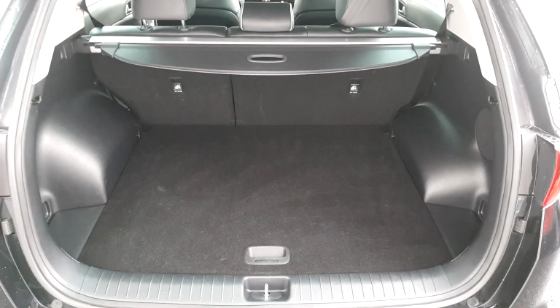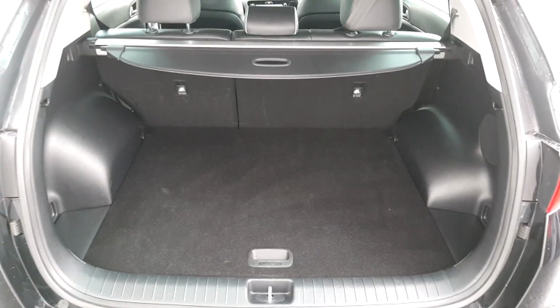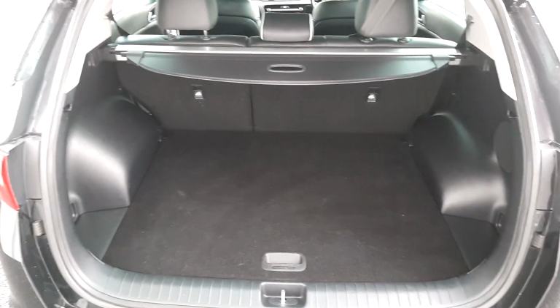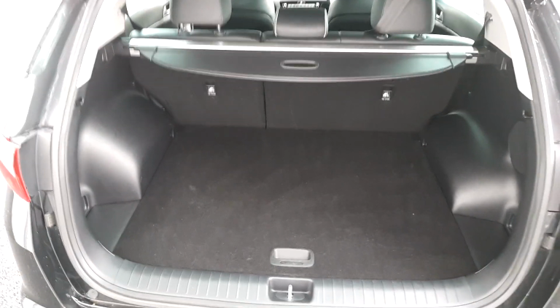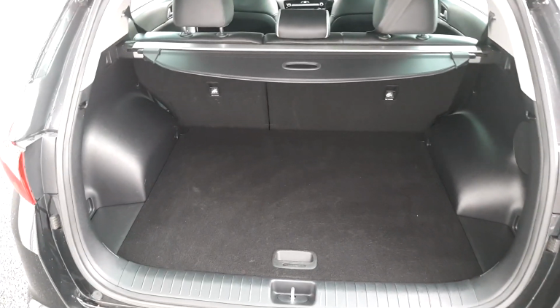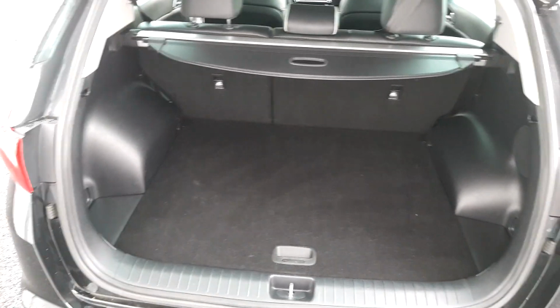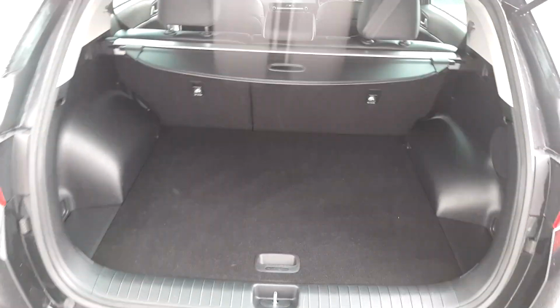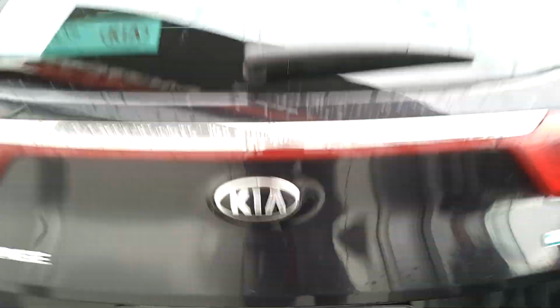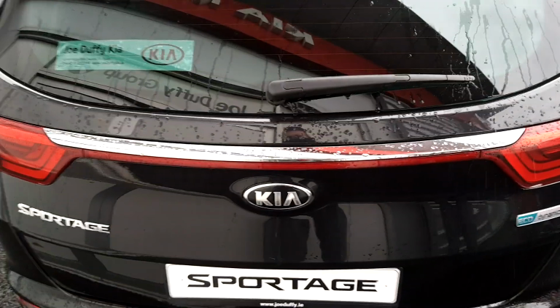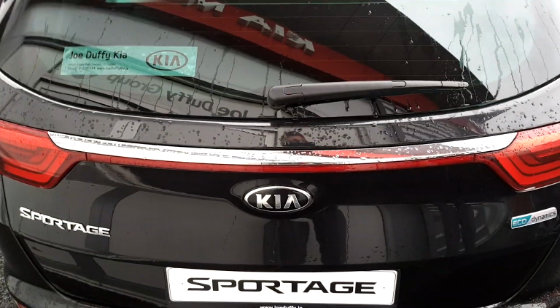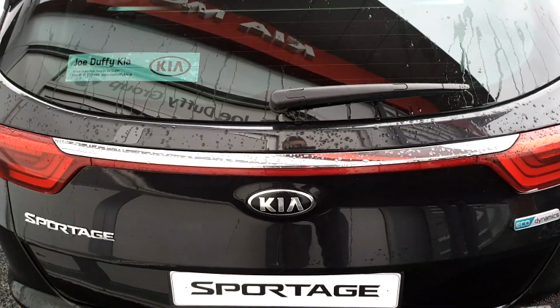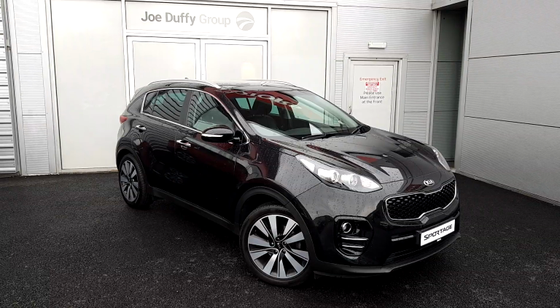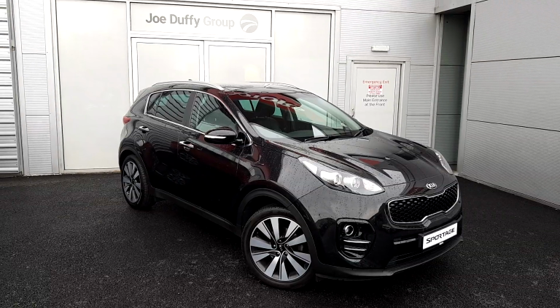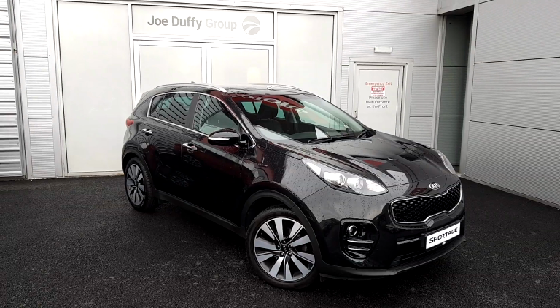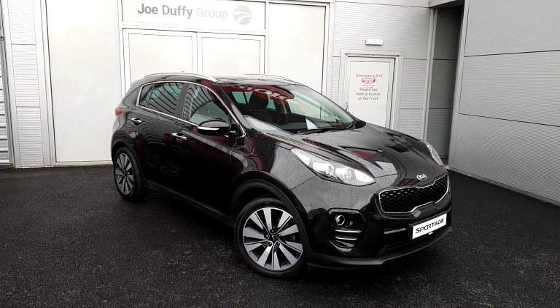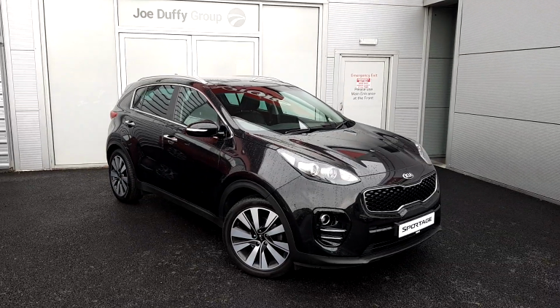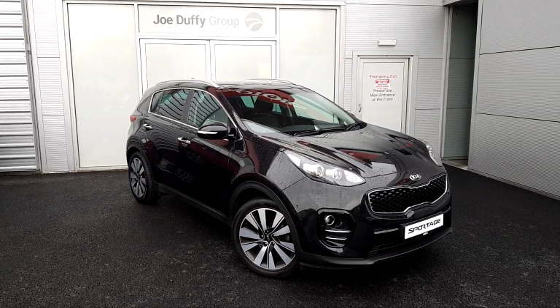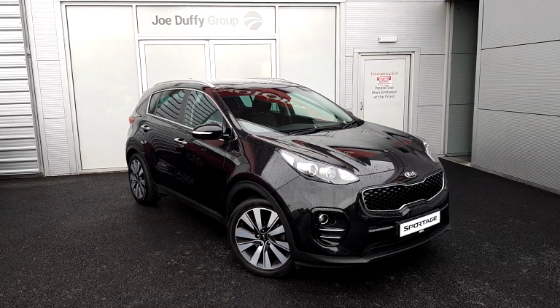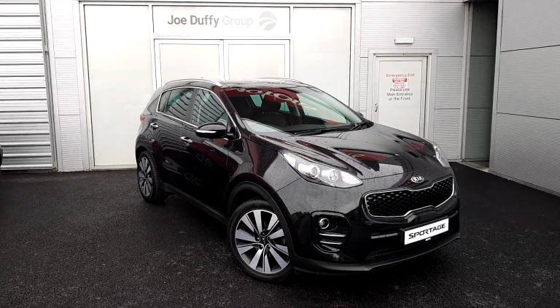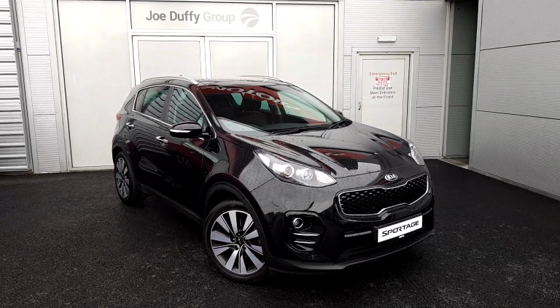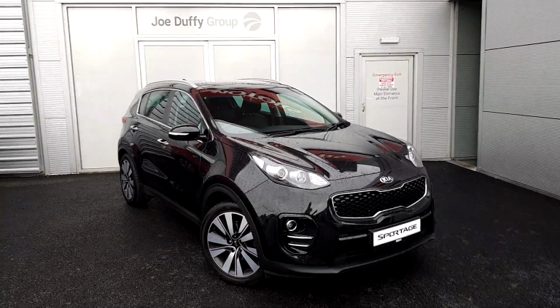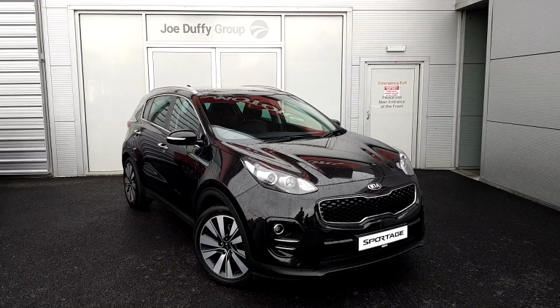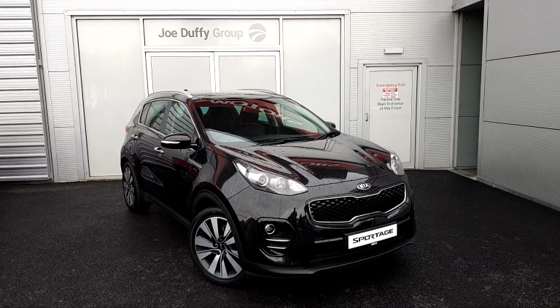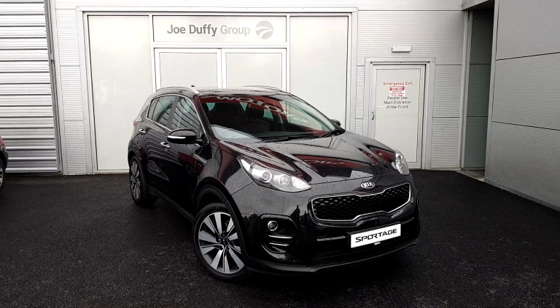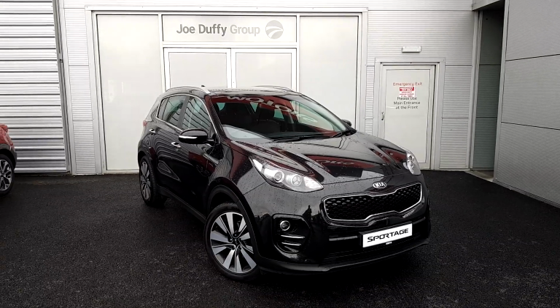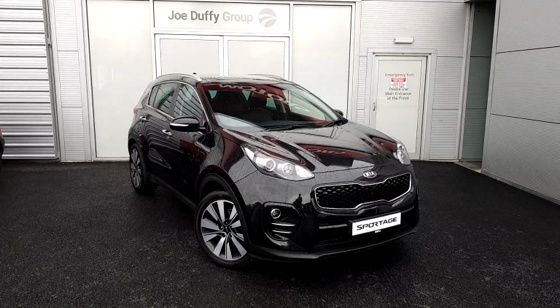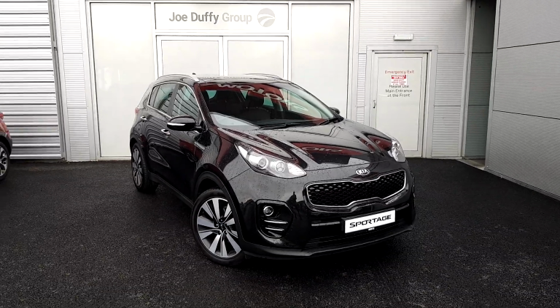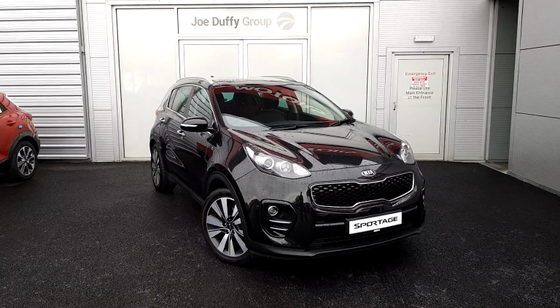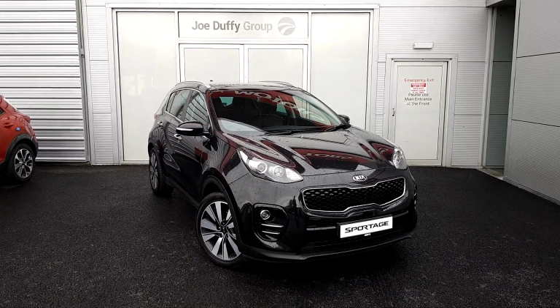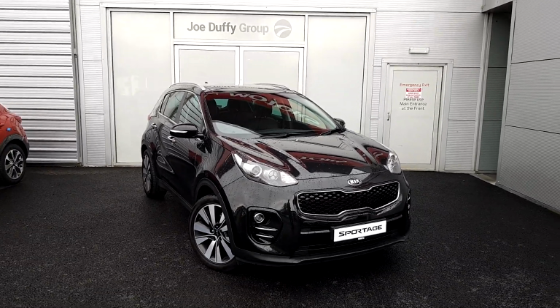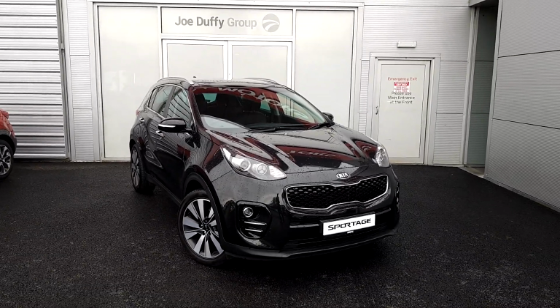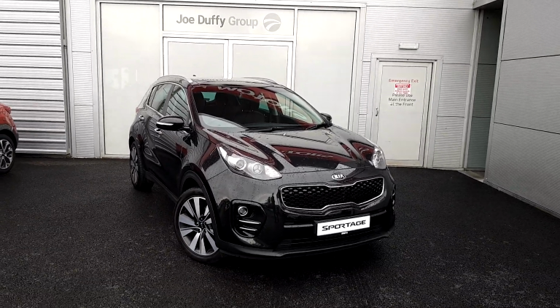Great boot space for anyone that requires extra room. For any of our used cars in stock, please contact one of our sales team on 018701444. Thank you and have a great day.